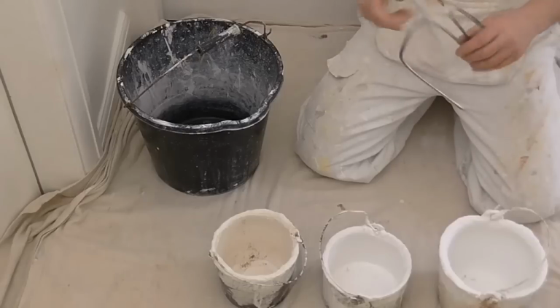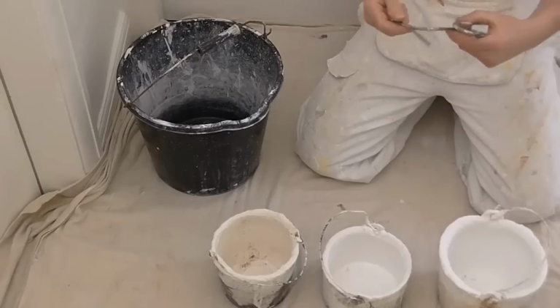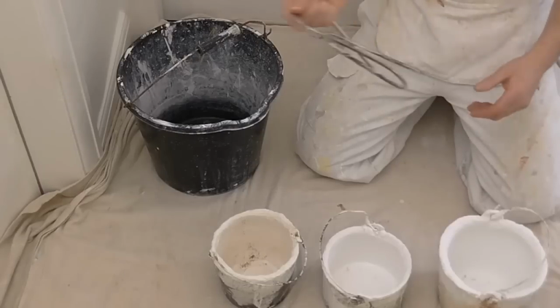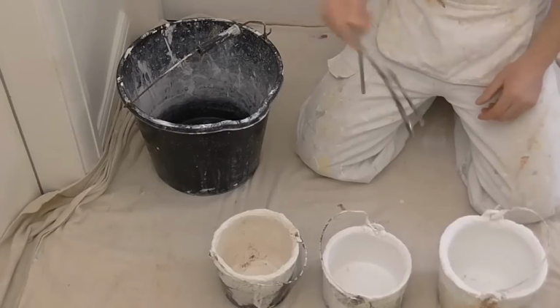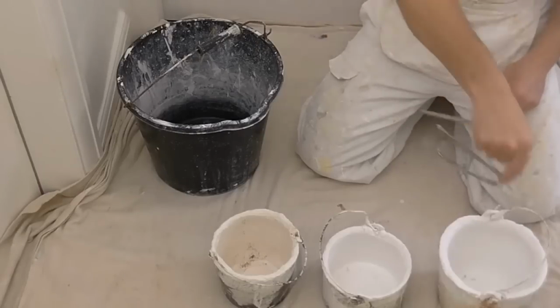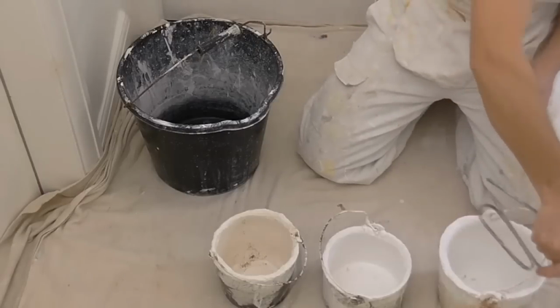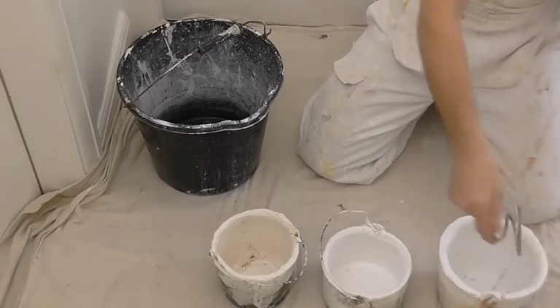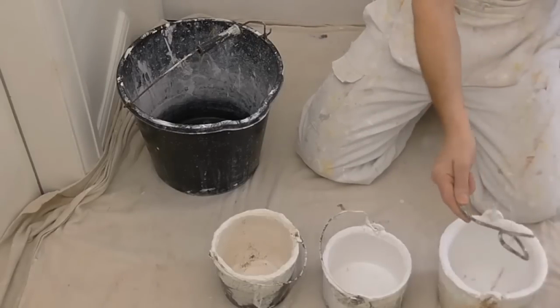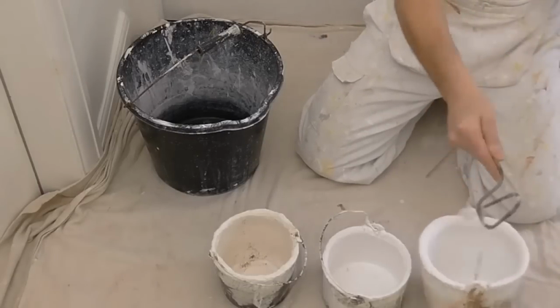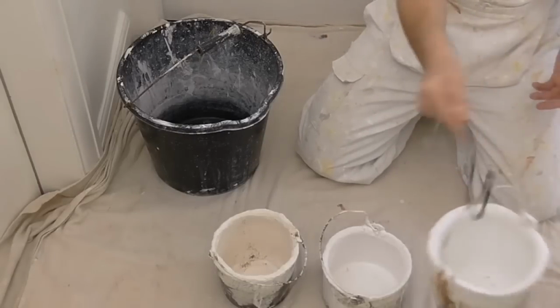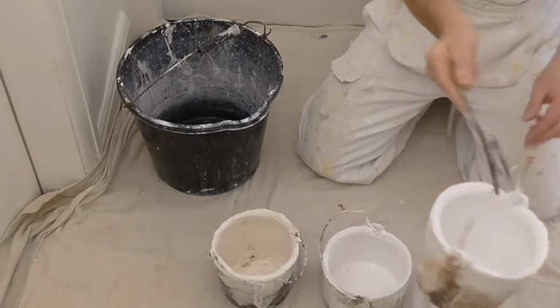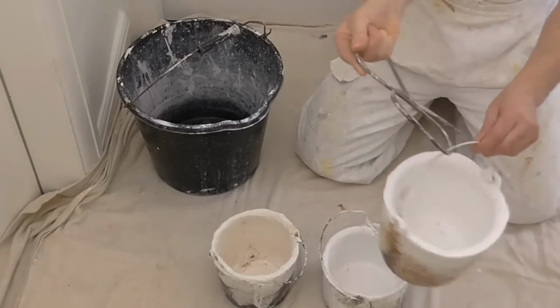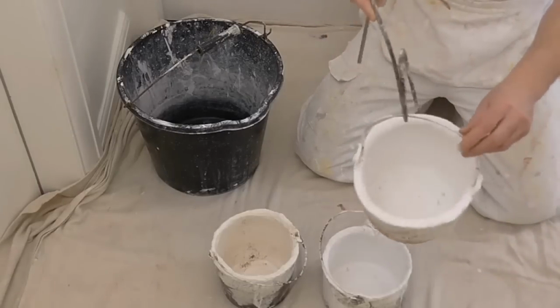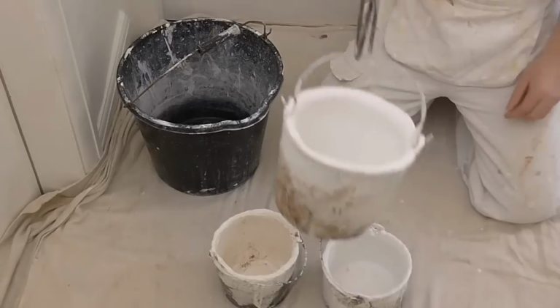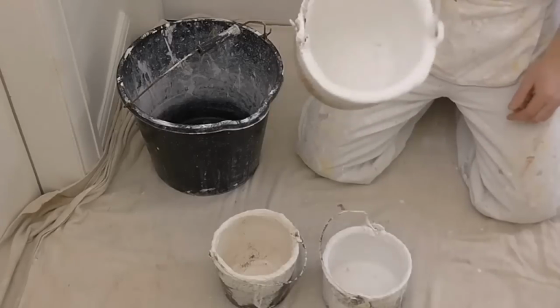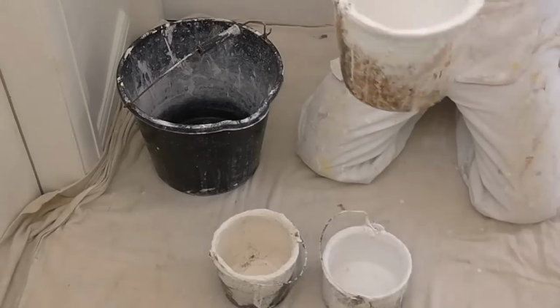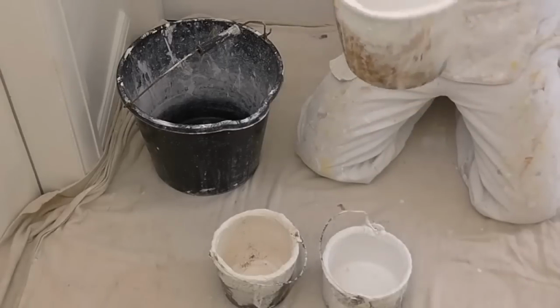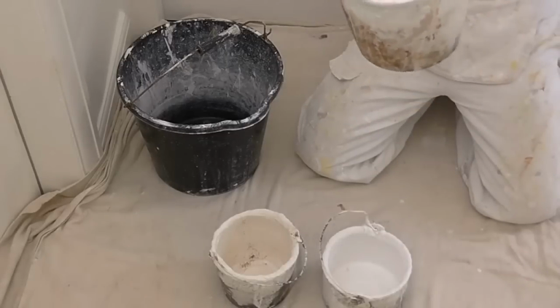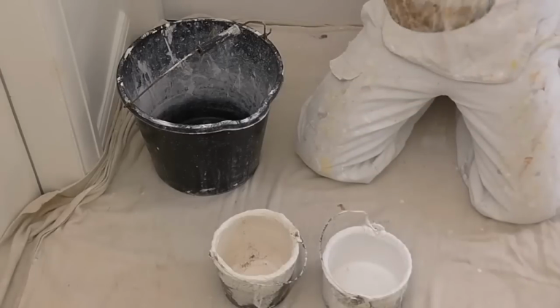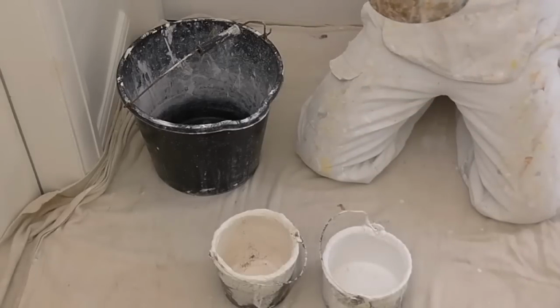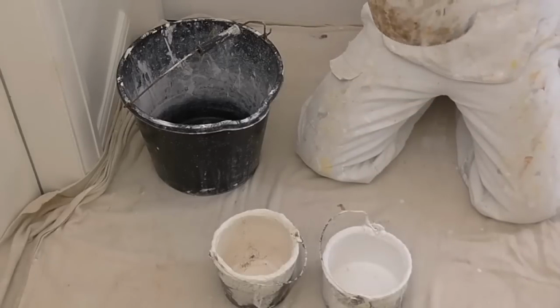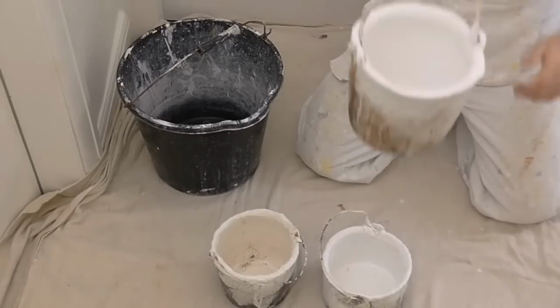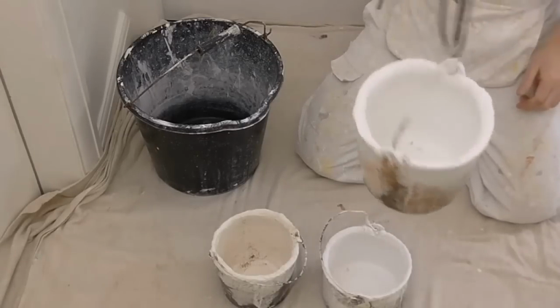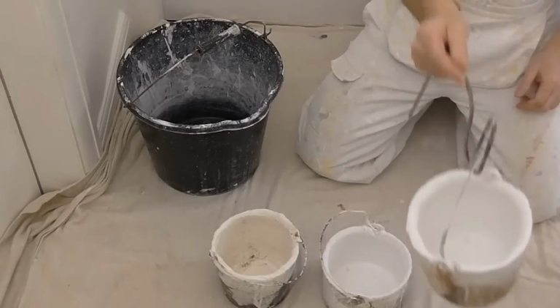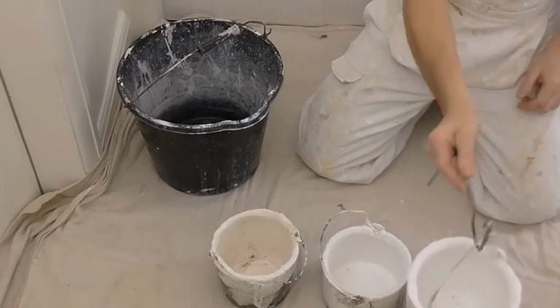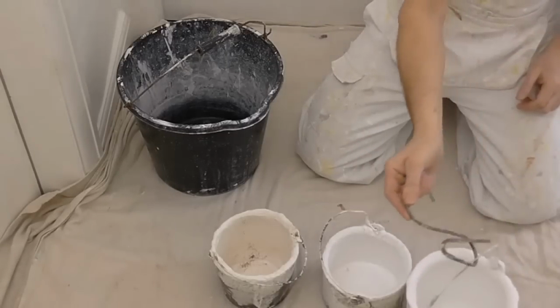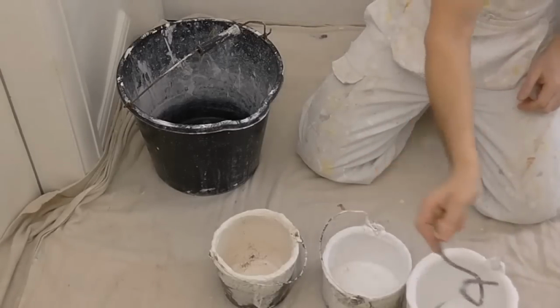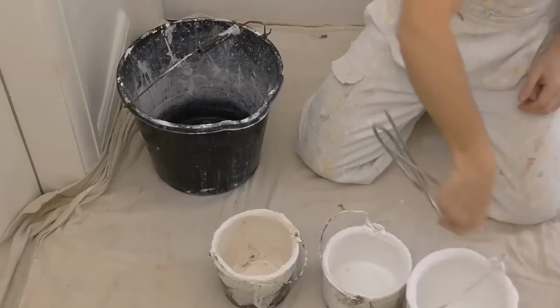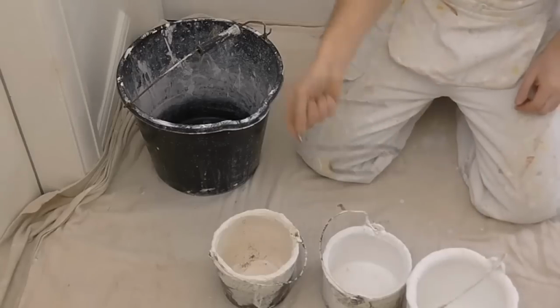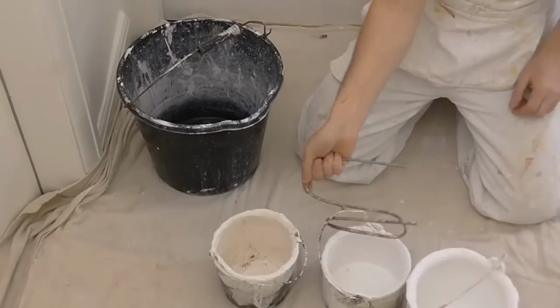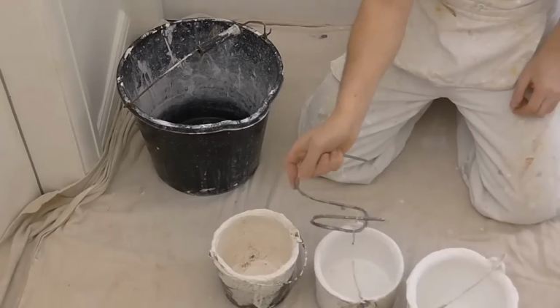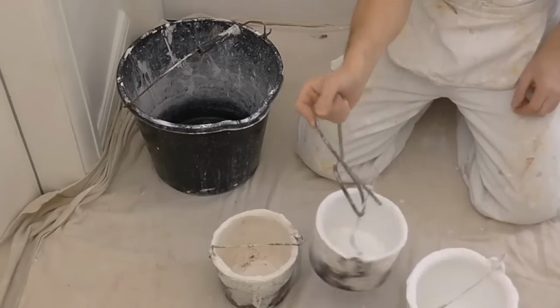I'll just show you how it works. You can use one hand and it's locked onto you — it's not going anywhere, it can't come off. And it's very easy — just unhook it and go for your next pot.